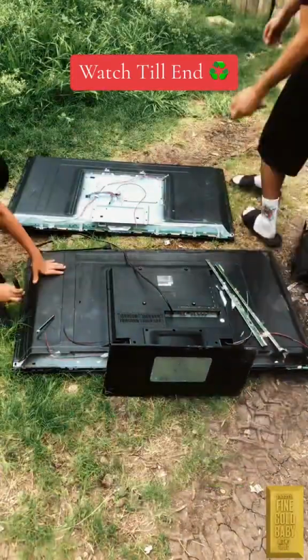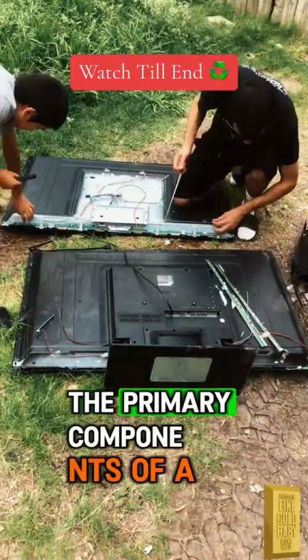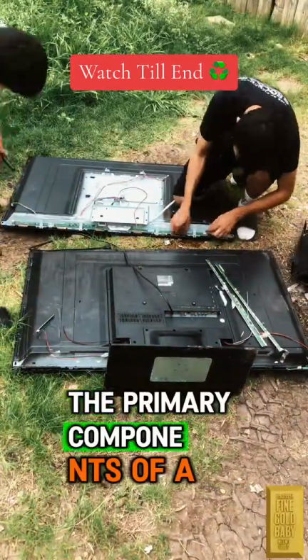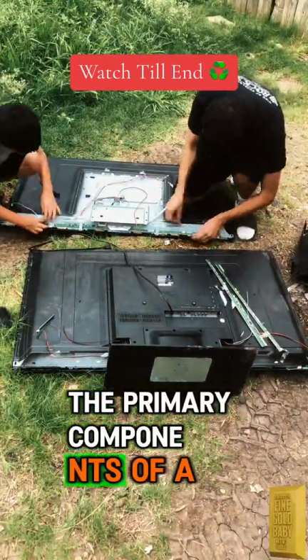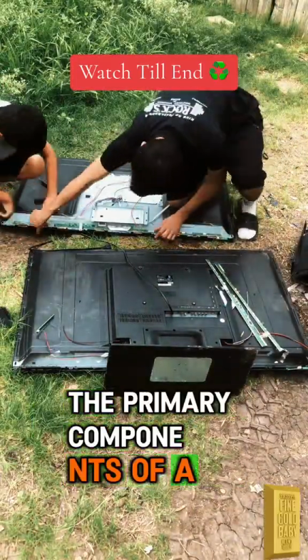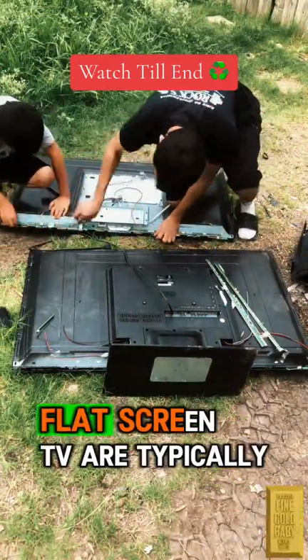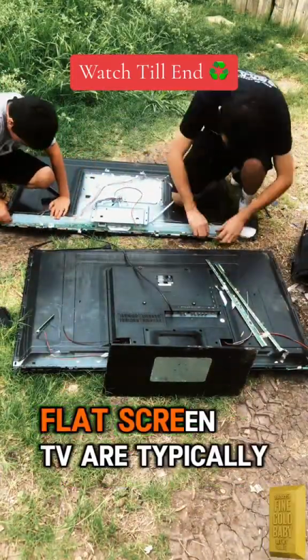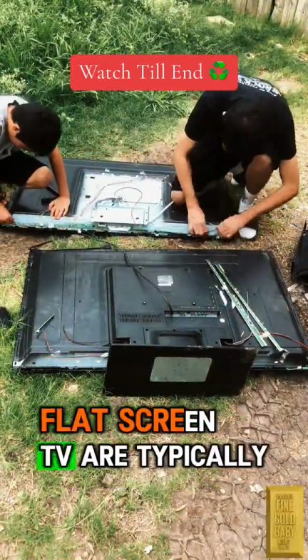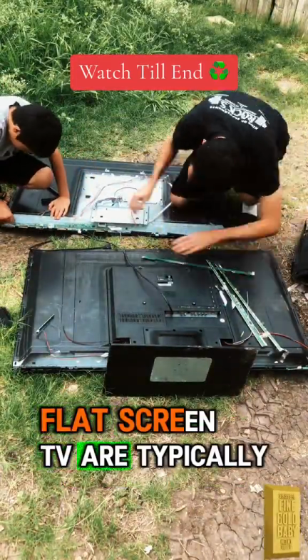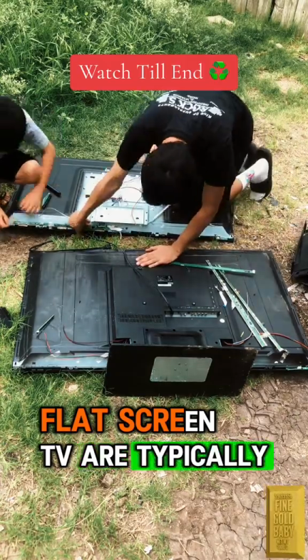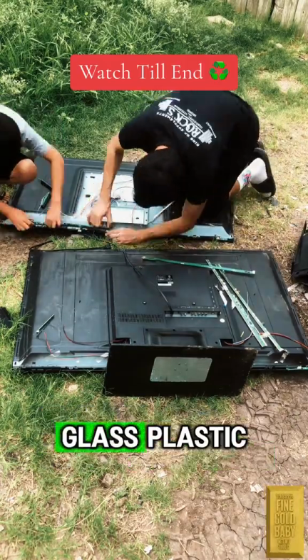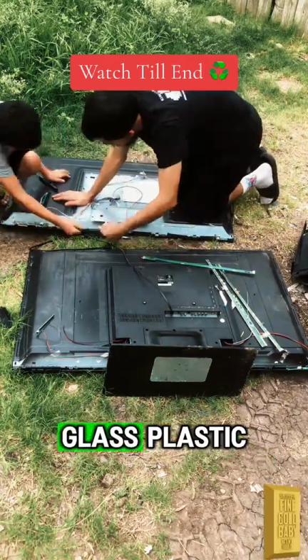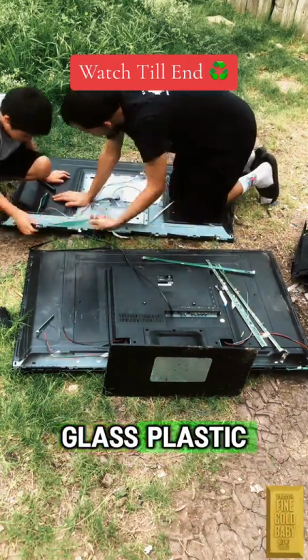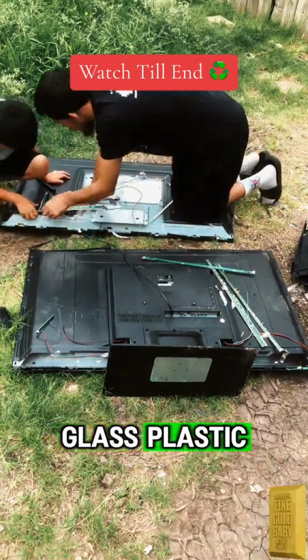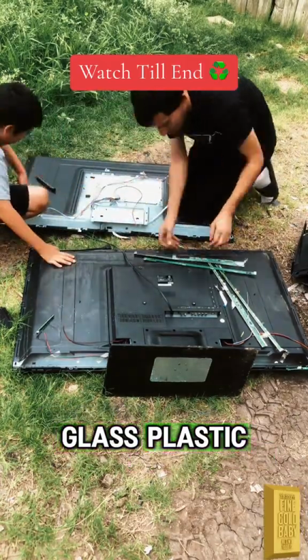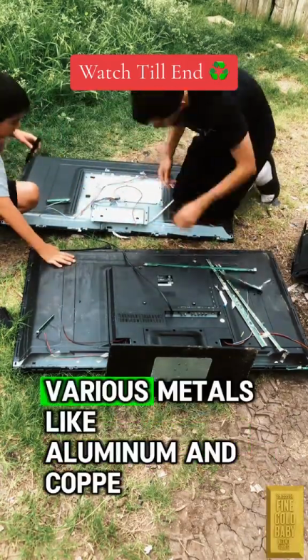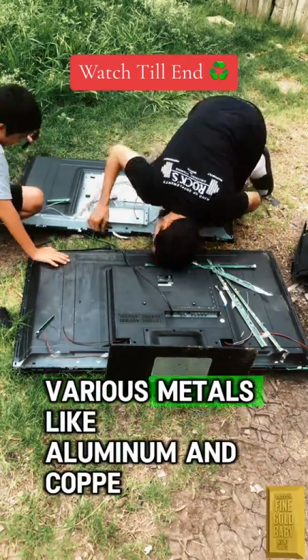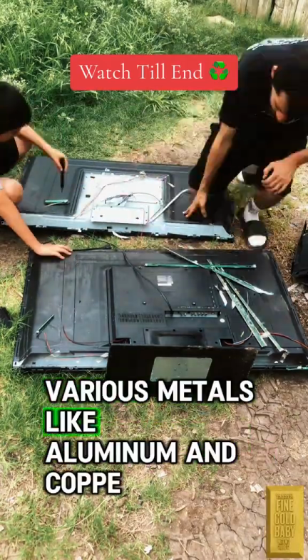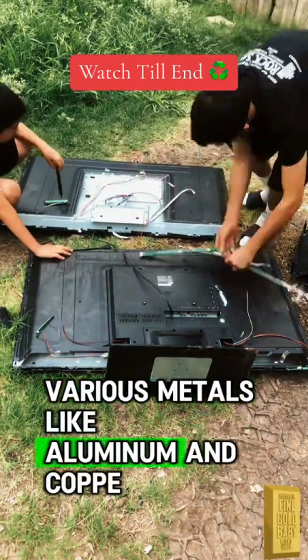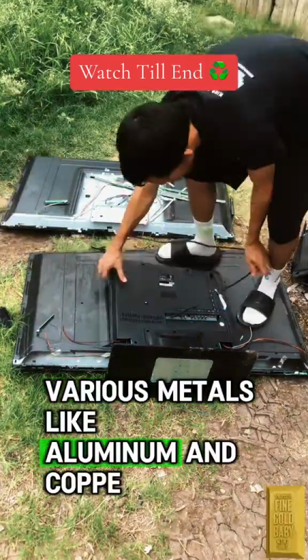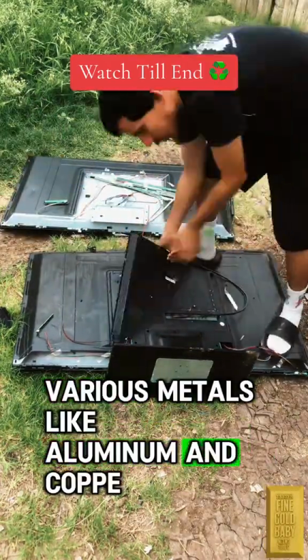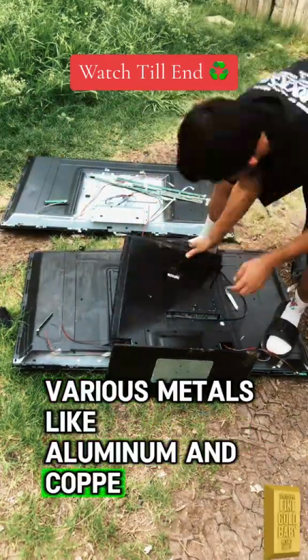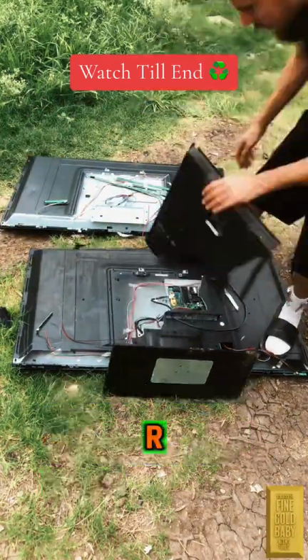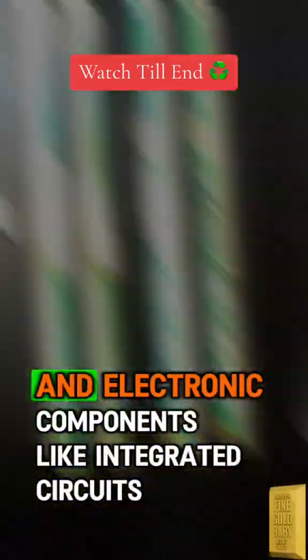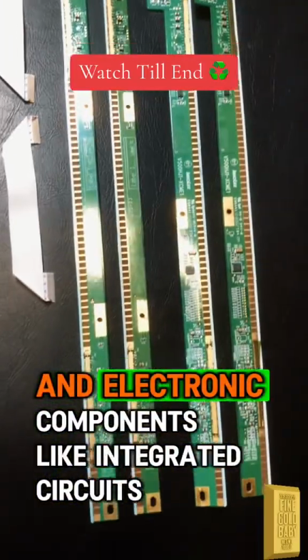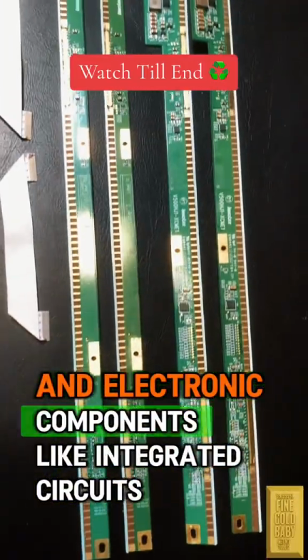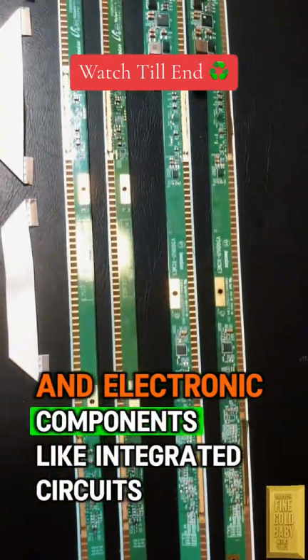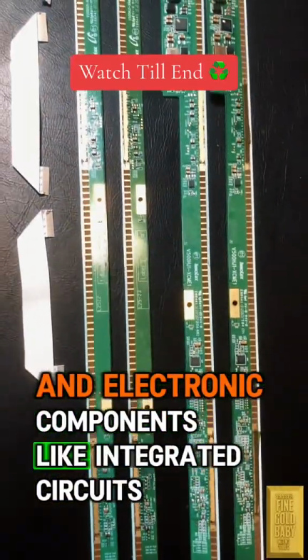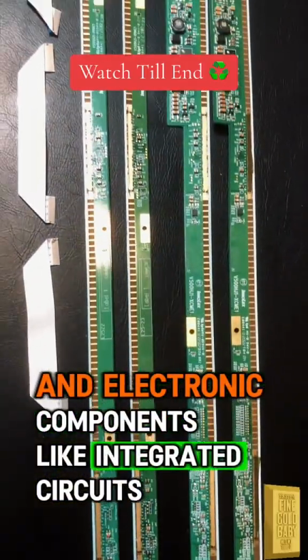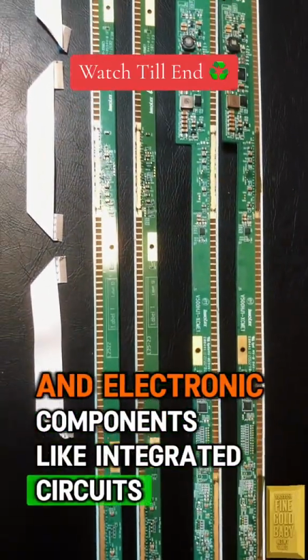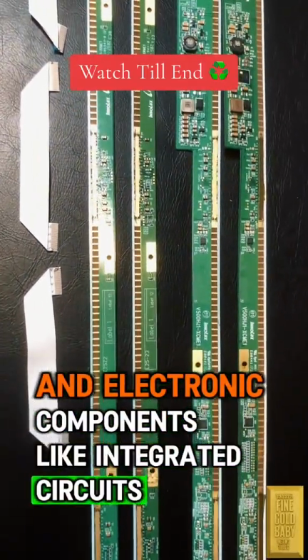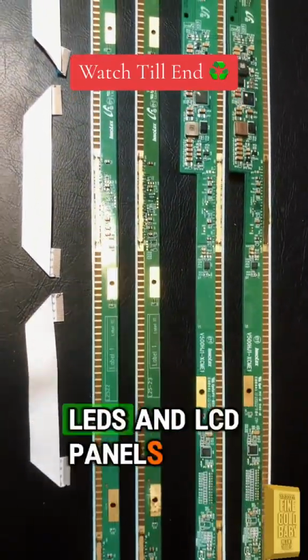The primary components of a flat screen TV are typically glass, plastic, various metals like aluminum and copper, and electronic components like integrated circuits, LEDs,